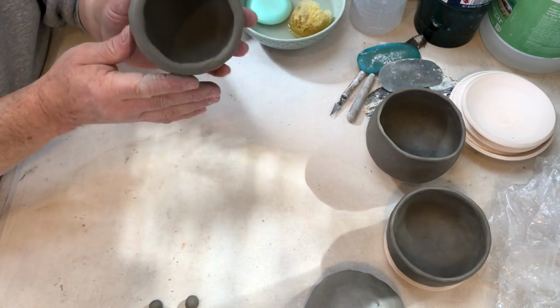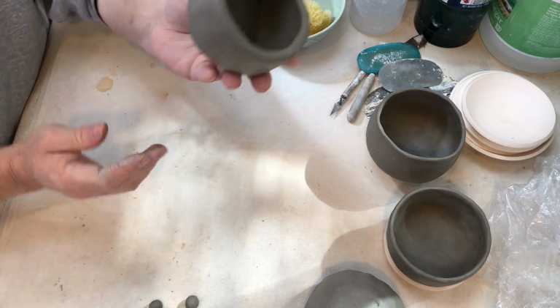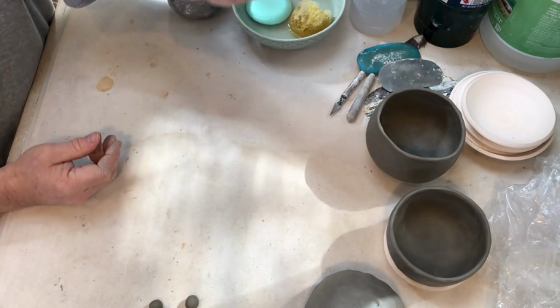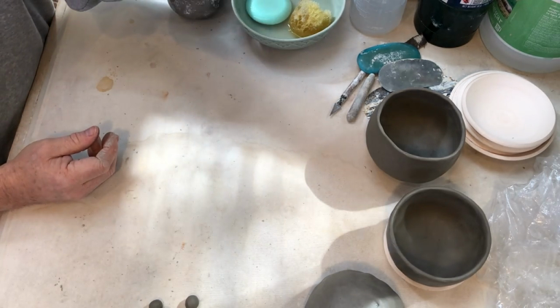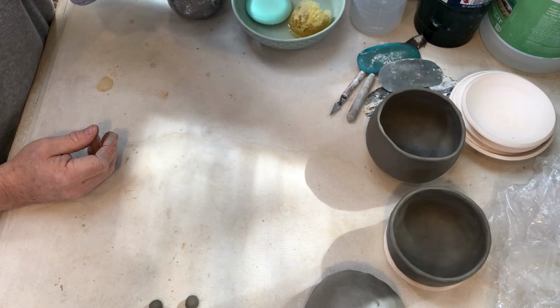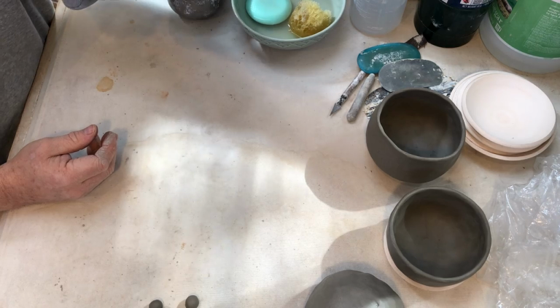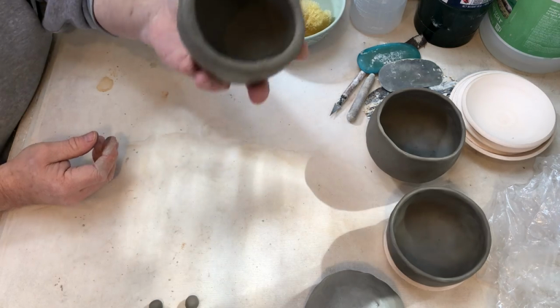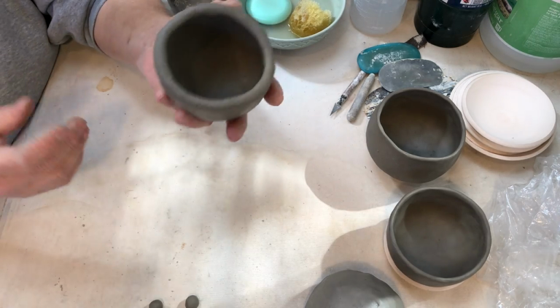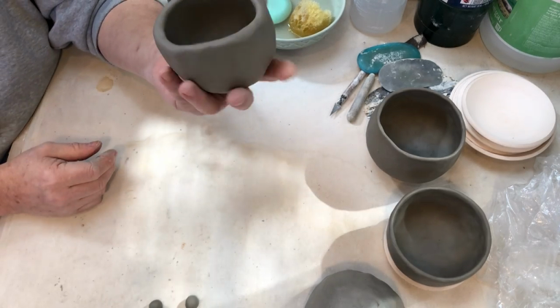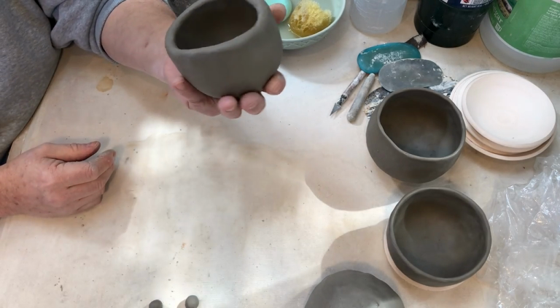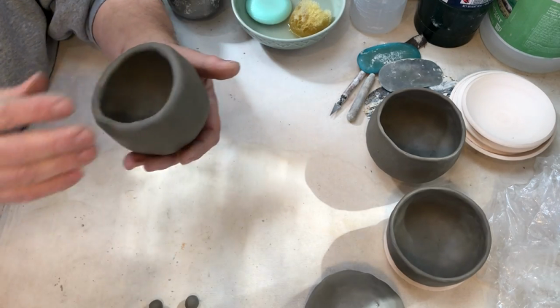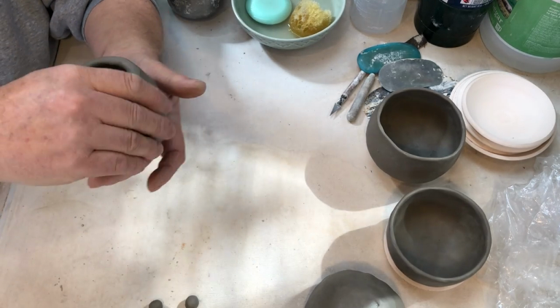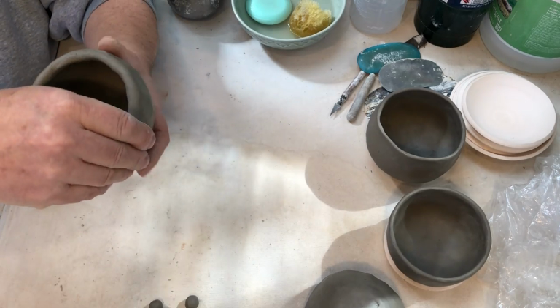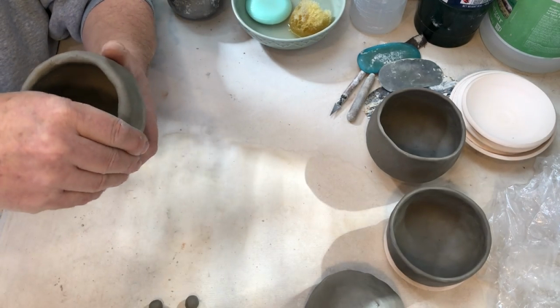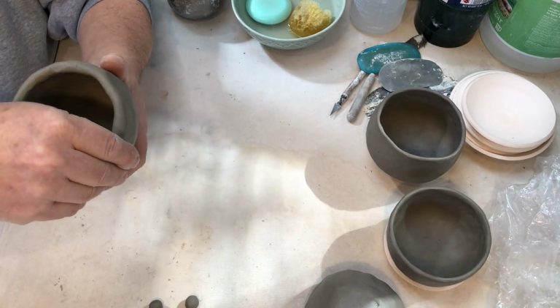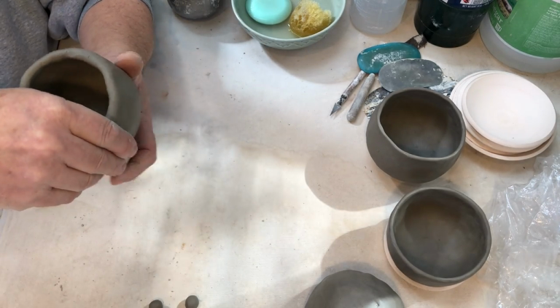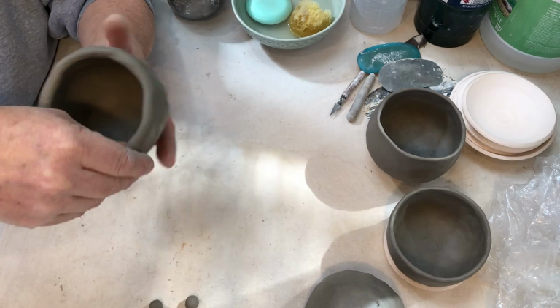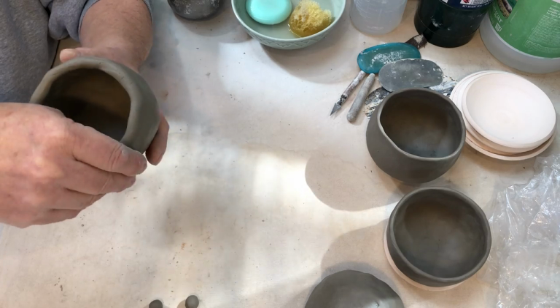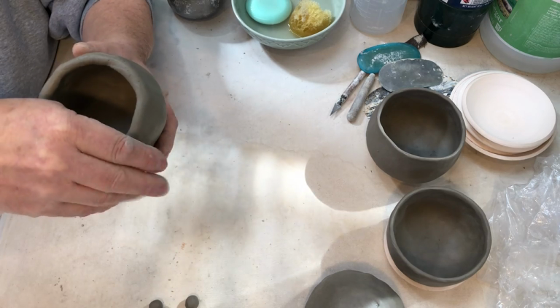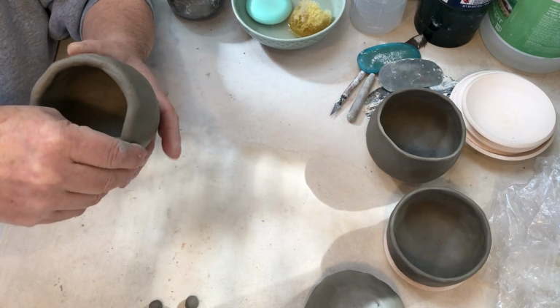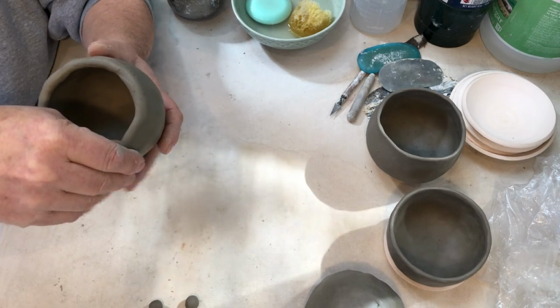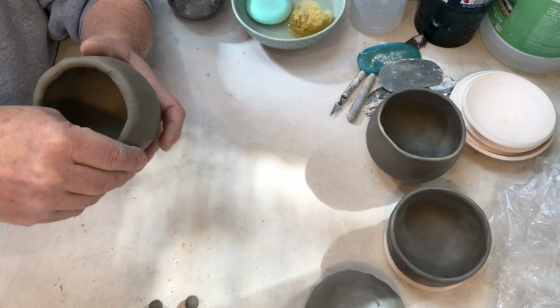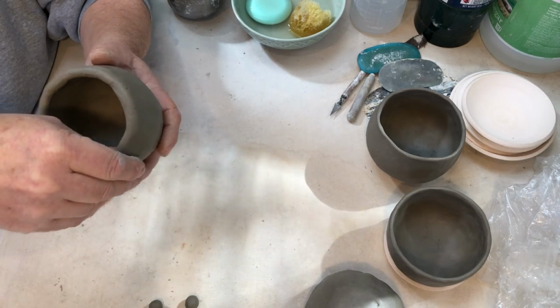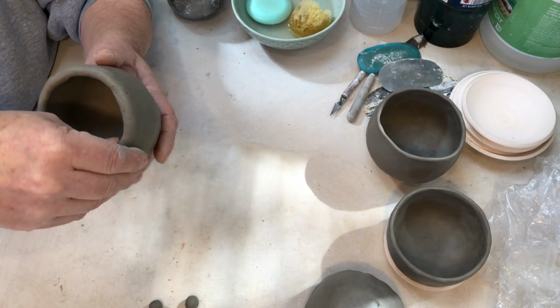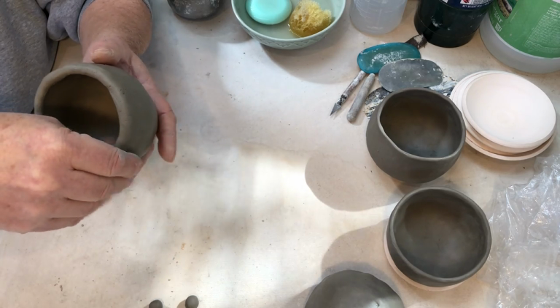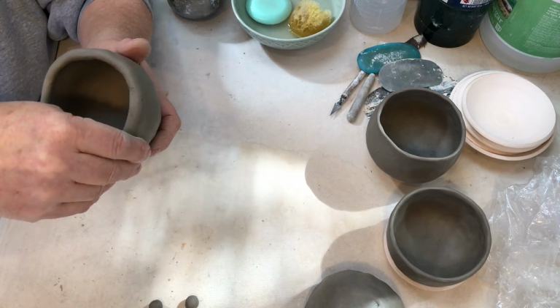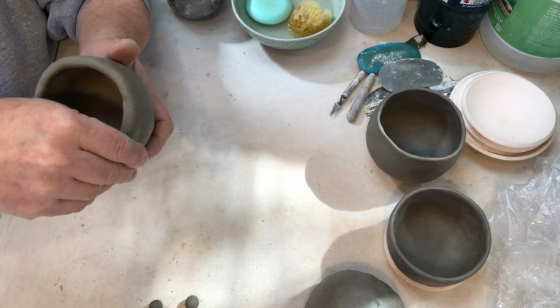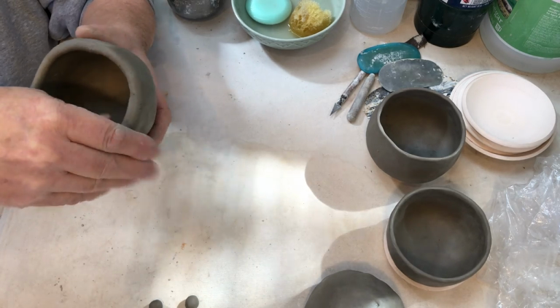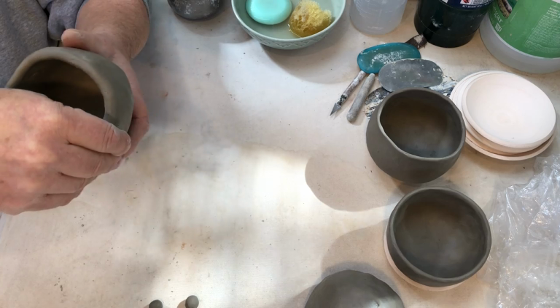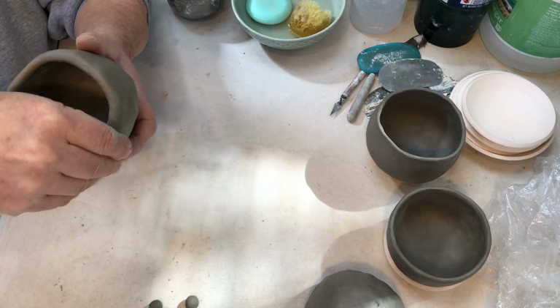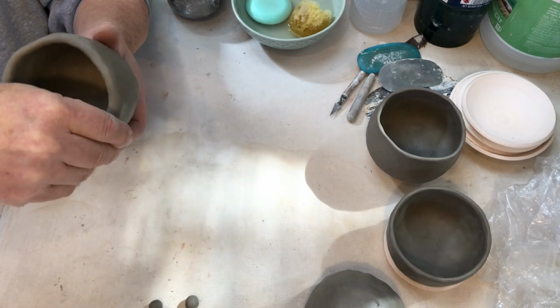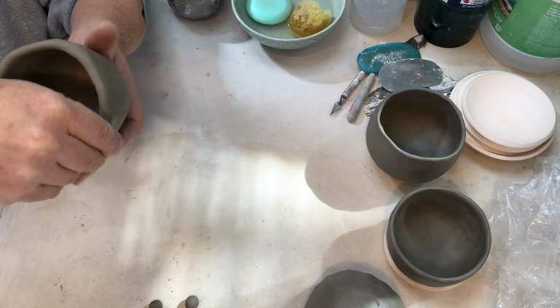It's beginning to develop. This is how you make a pinch pot — you just use the pinching motions and listen to the clay.